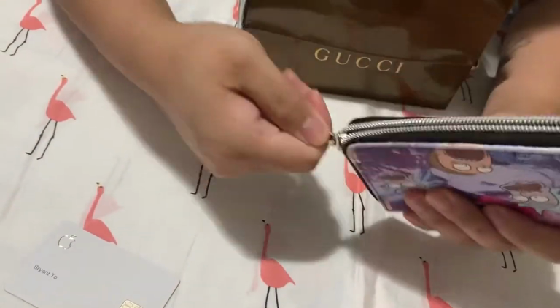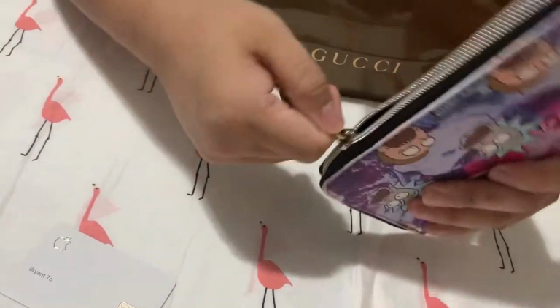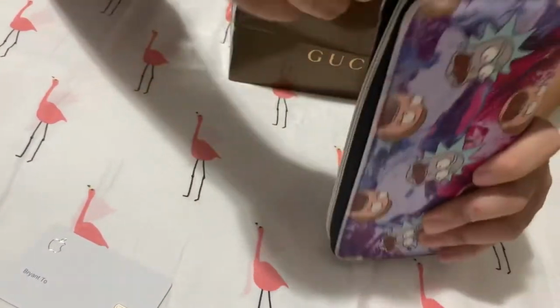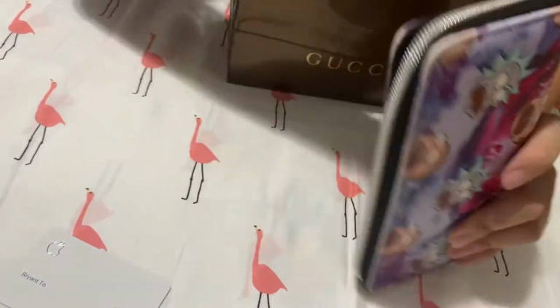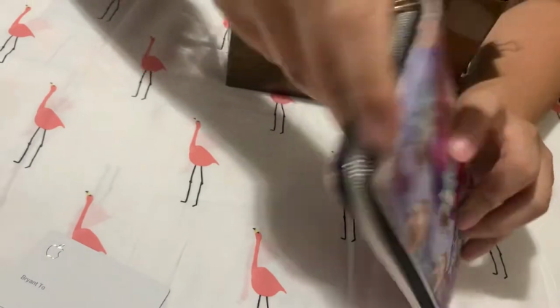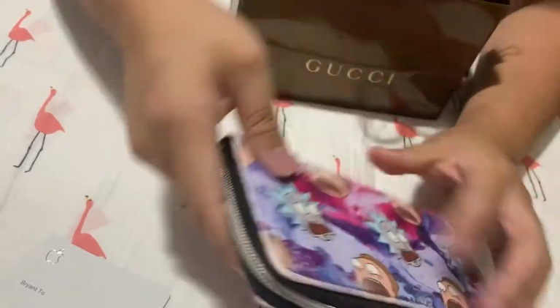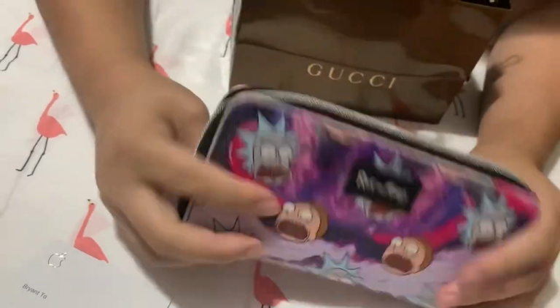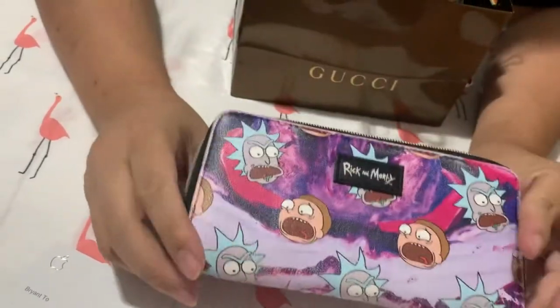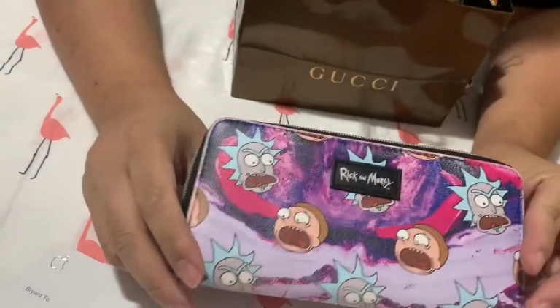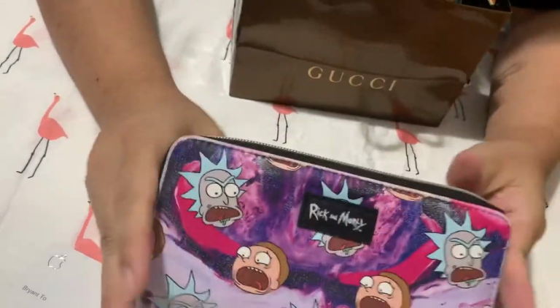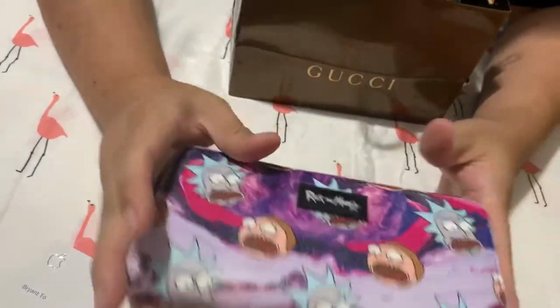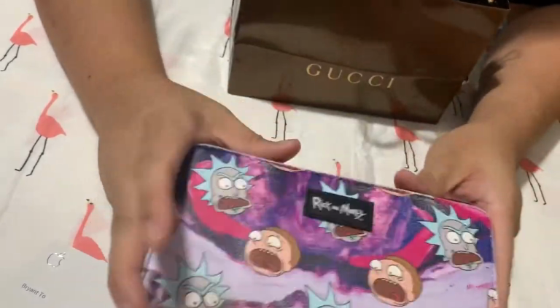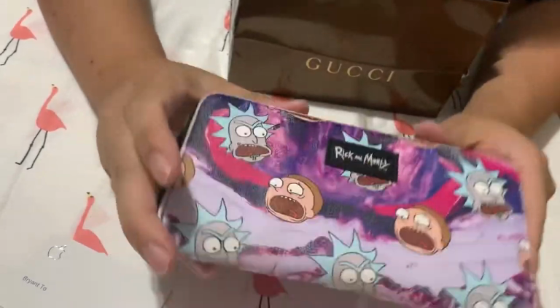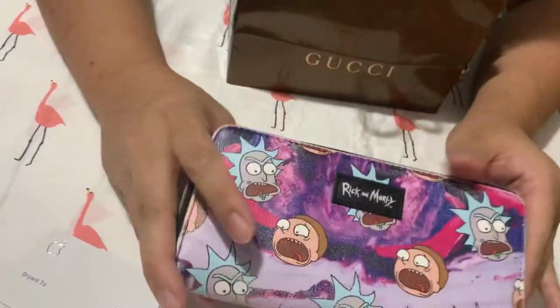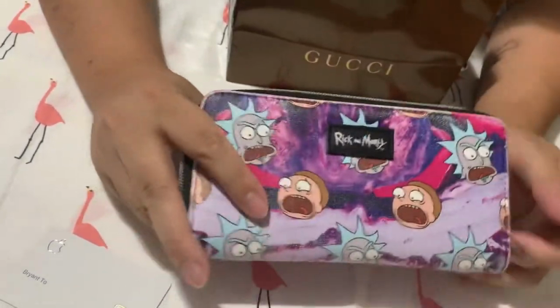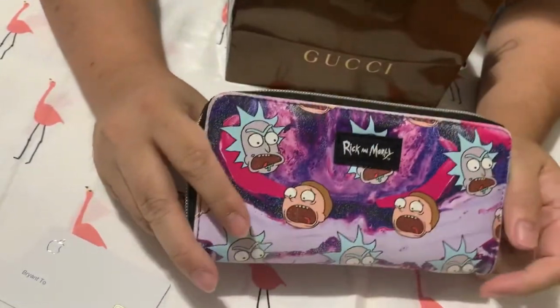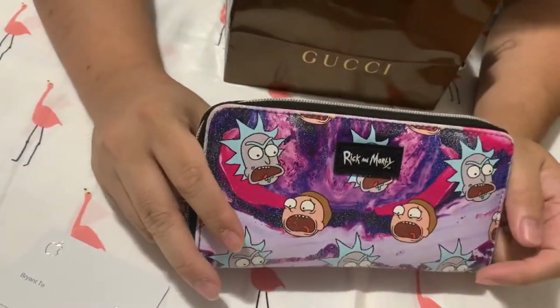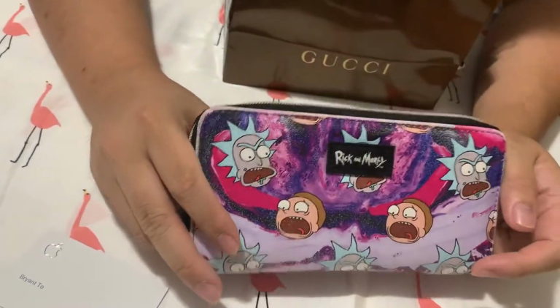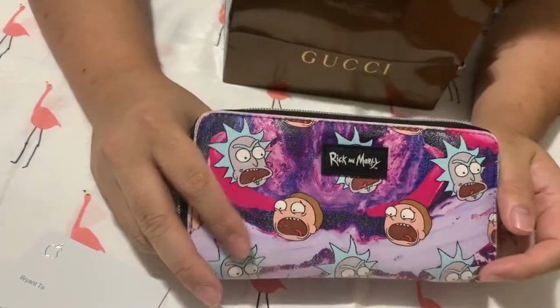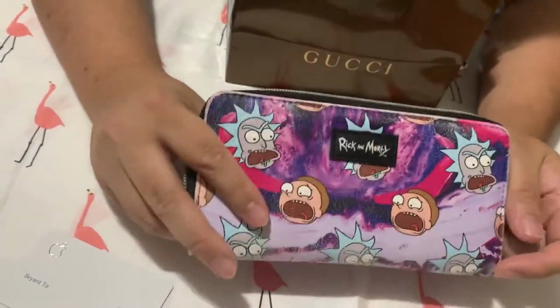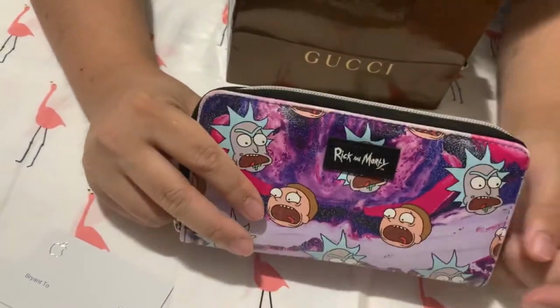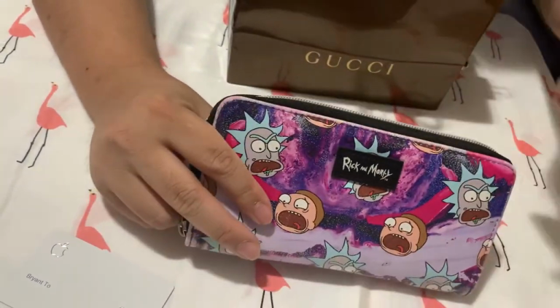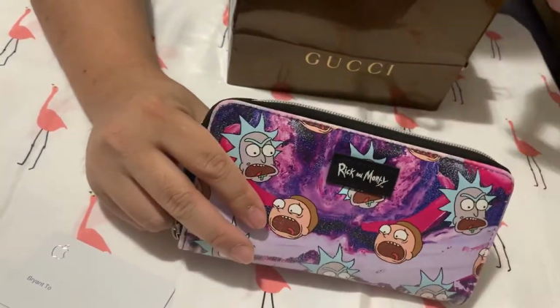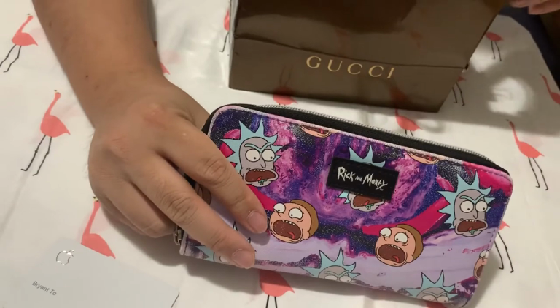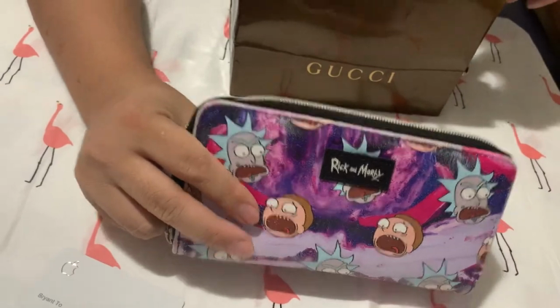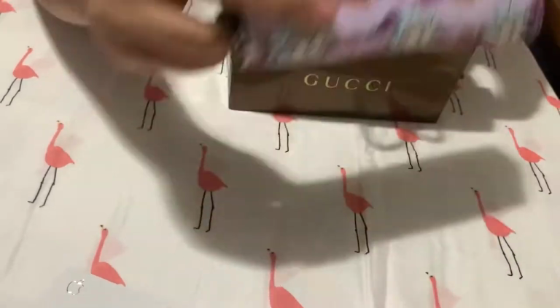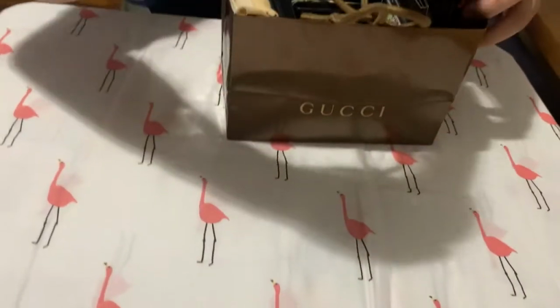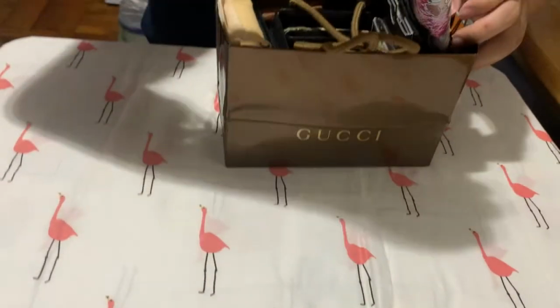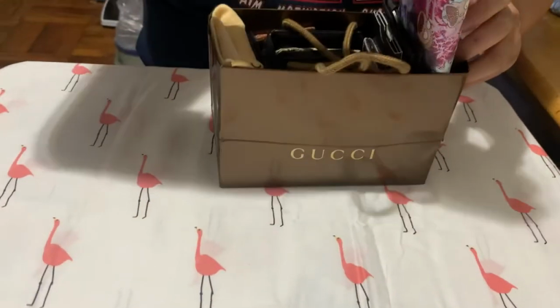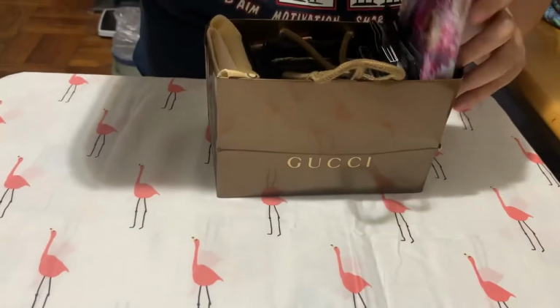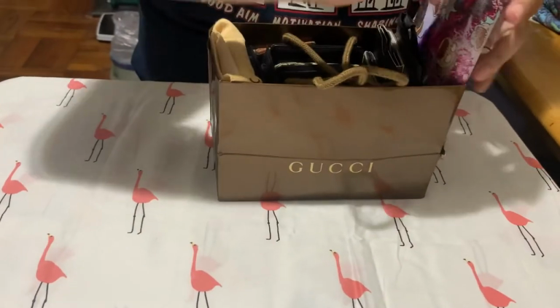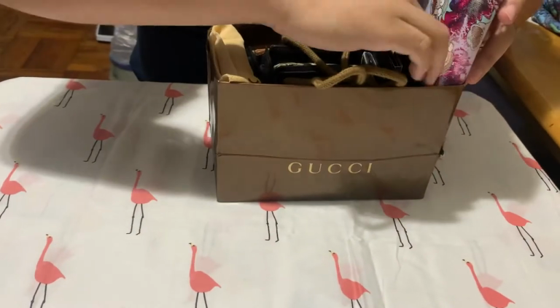I love wallets and I love Rick and Morty - love, love, love Rick and Morty. That's why I have a Rick and Morty wallet. Onwards to the next wallet.